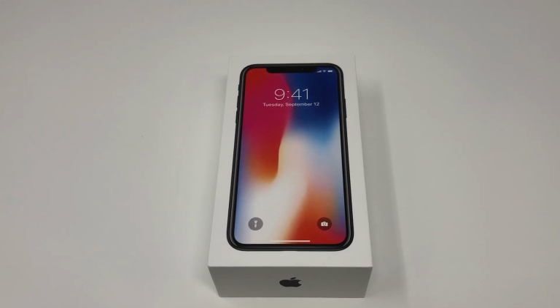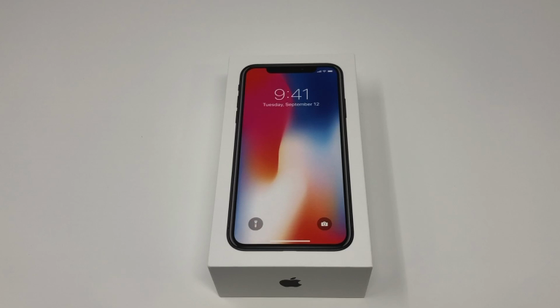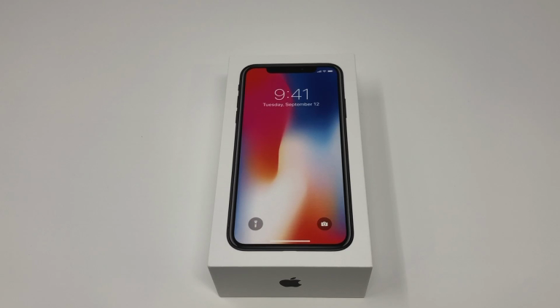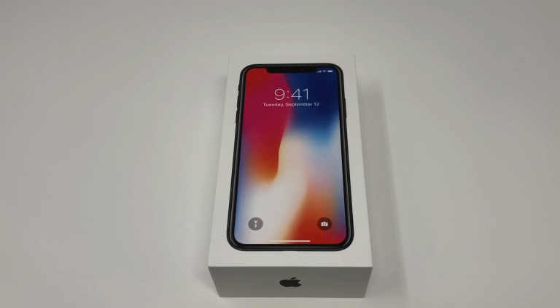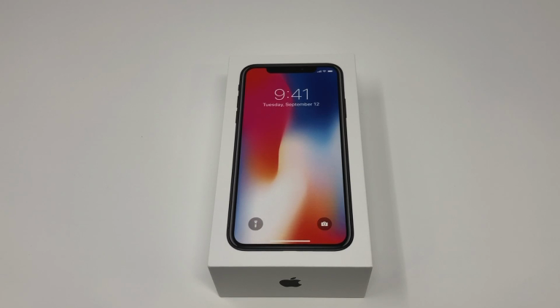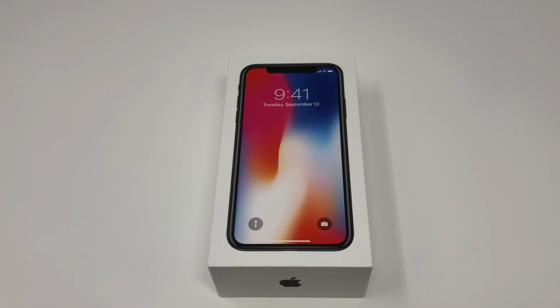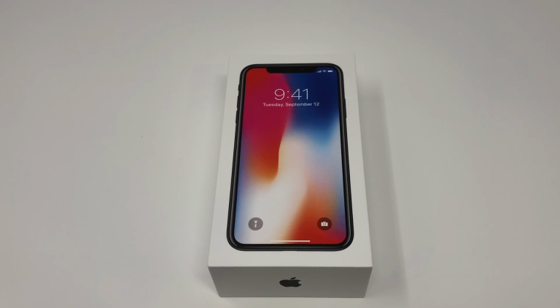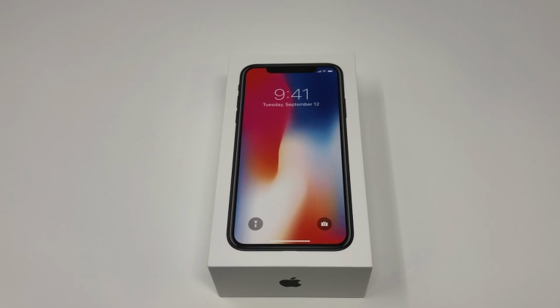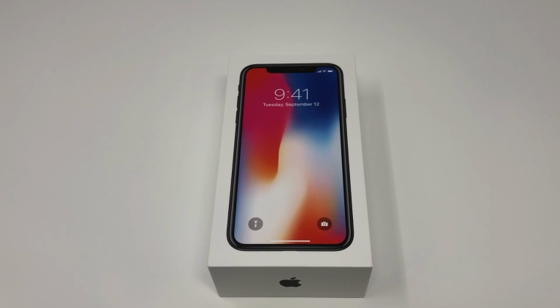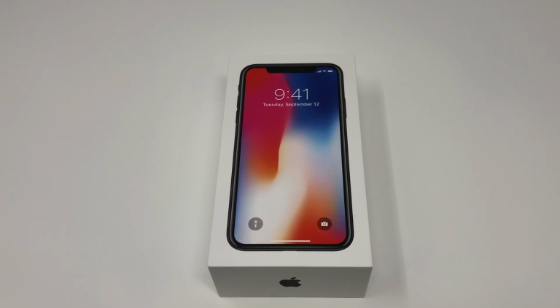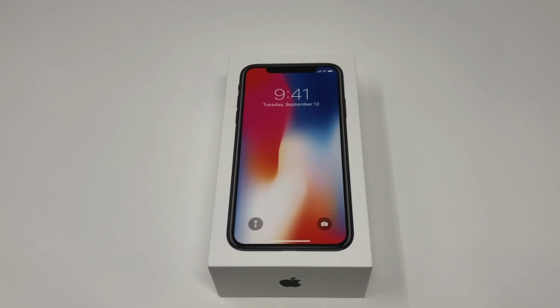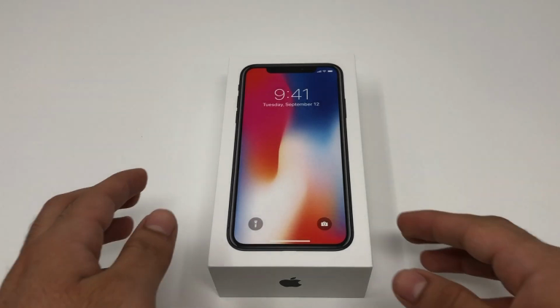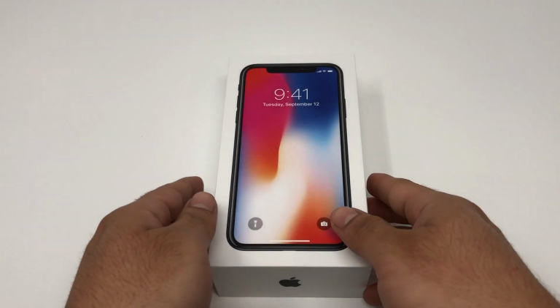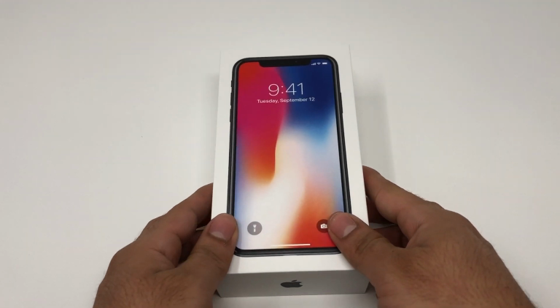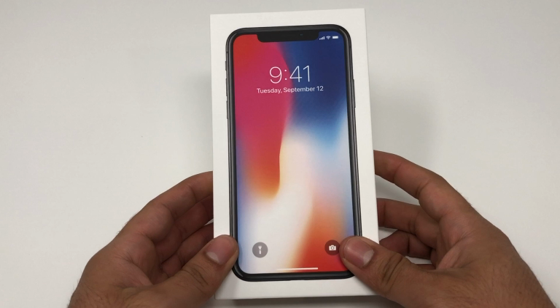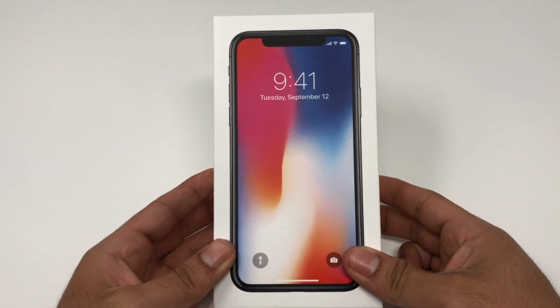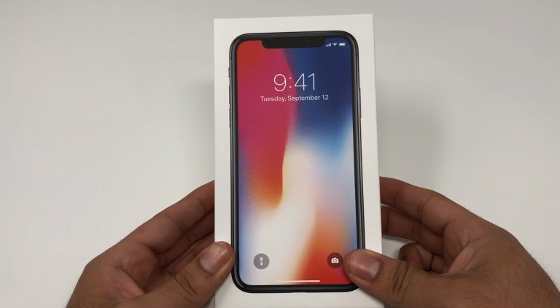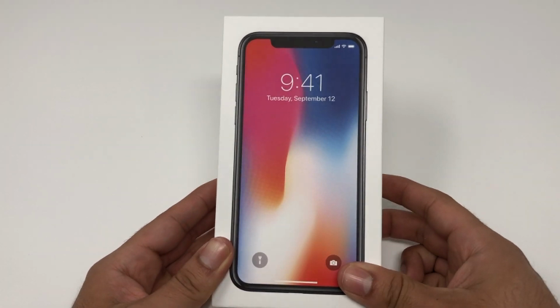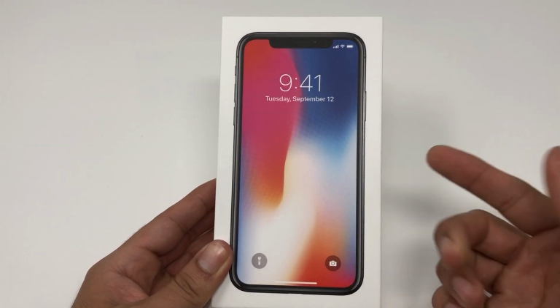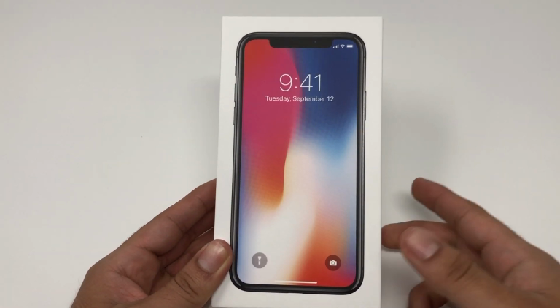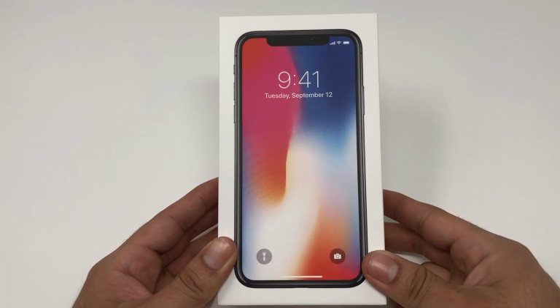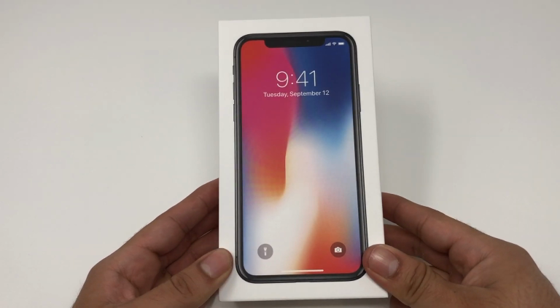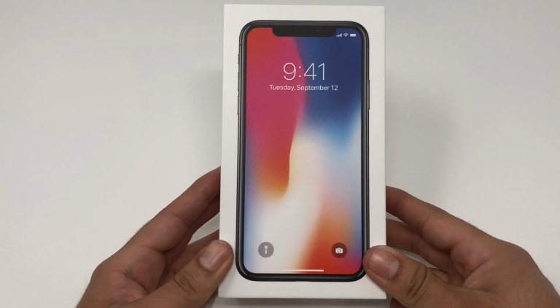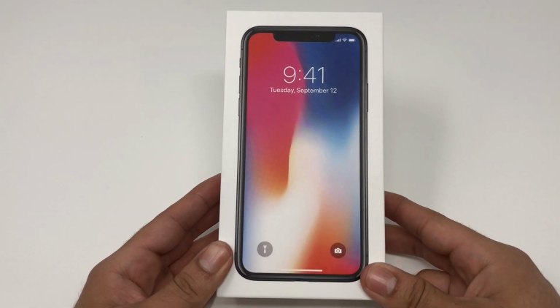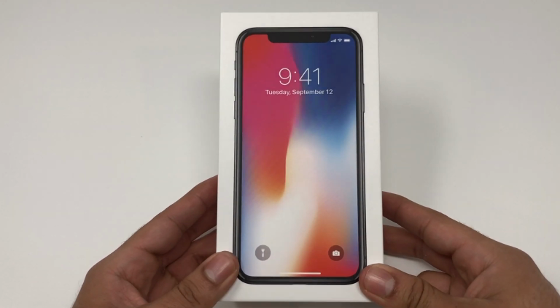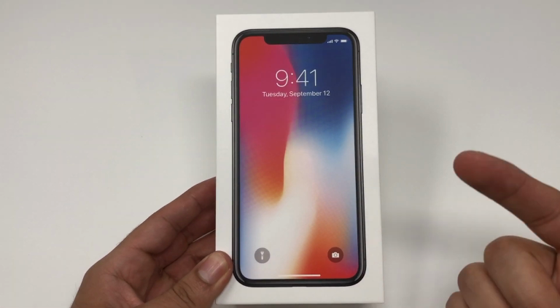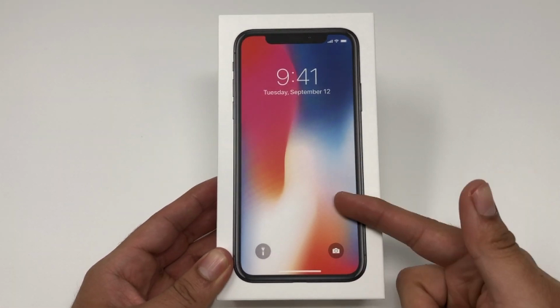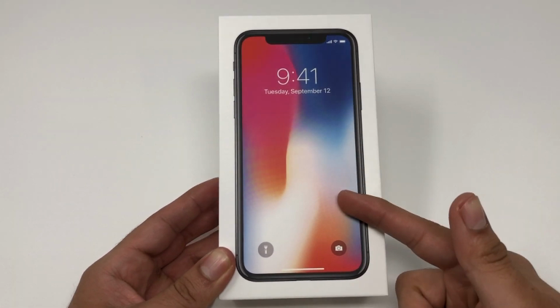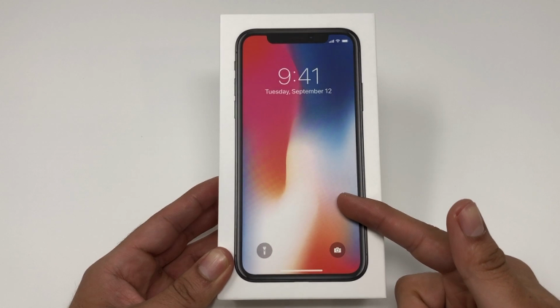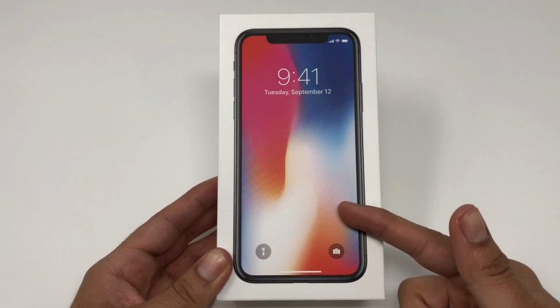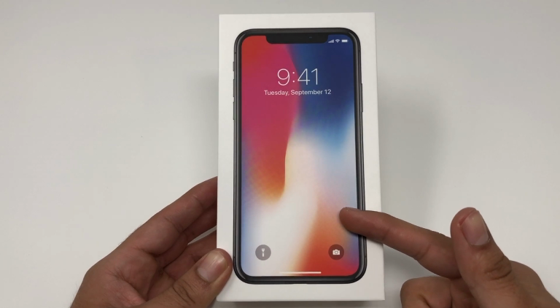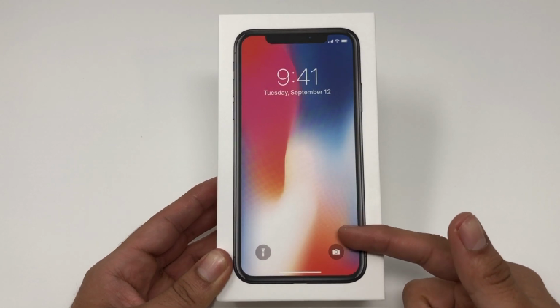What's going on guys, Fire Frost Tech here showing you guys the new Apple iPhone 10, or as some of you might call it the X. We're gonna go ahead and unbox this and show you guys a quick look around the phone.